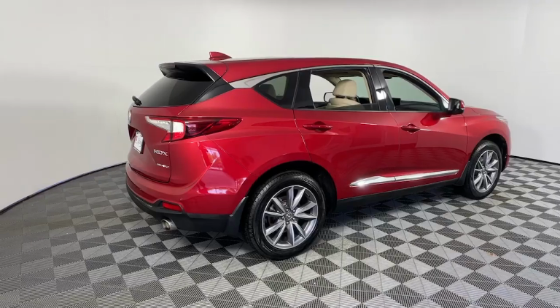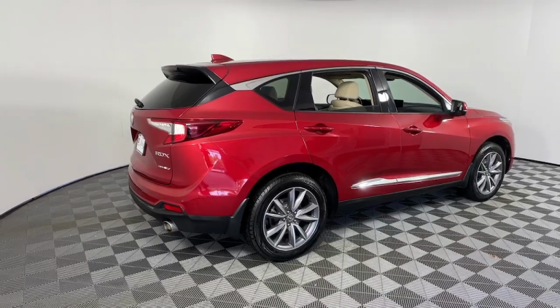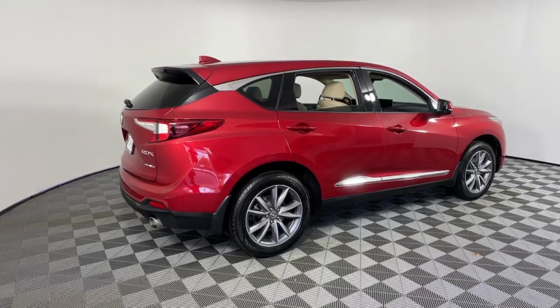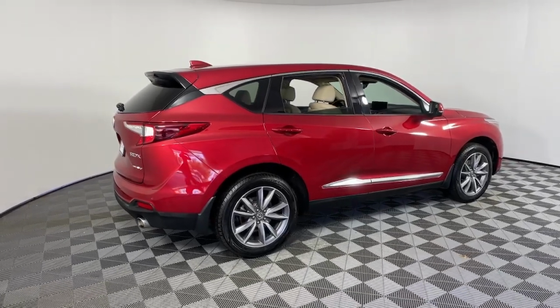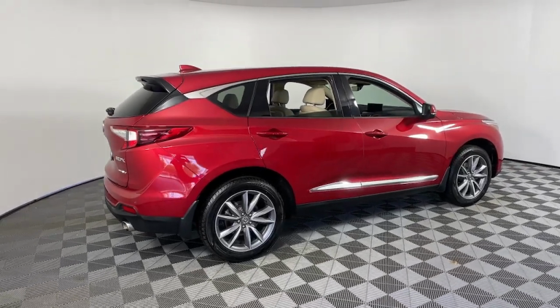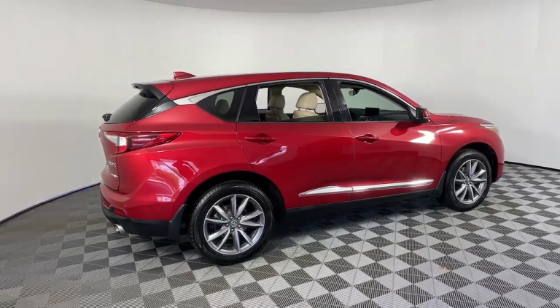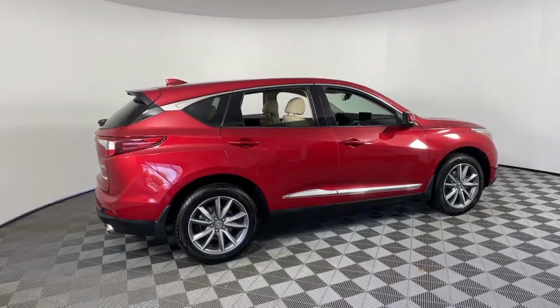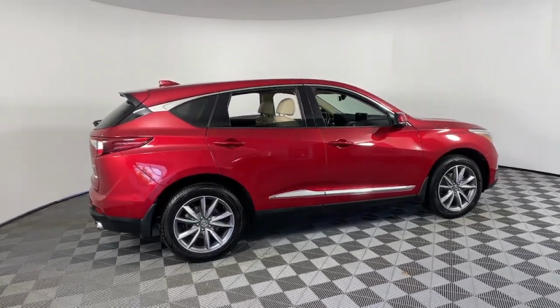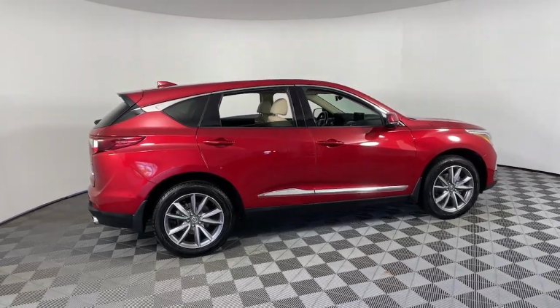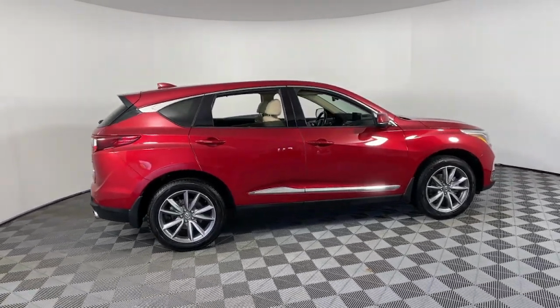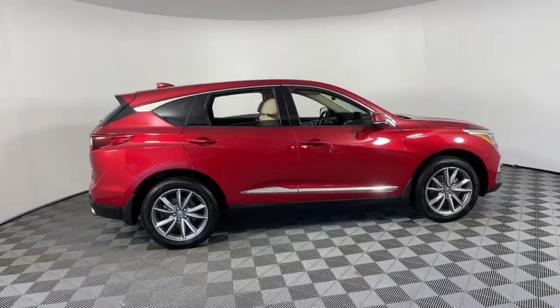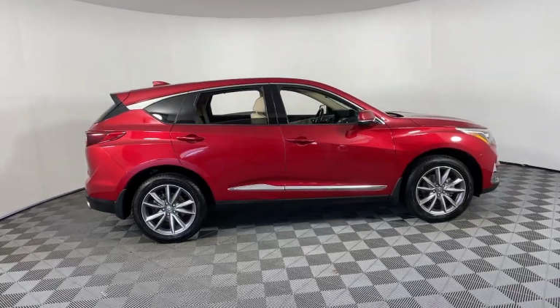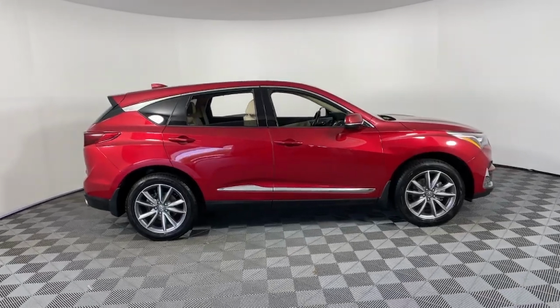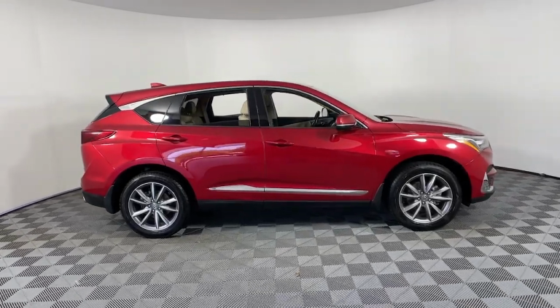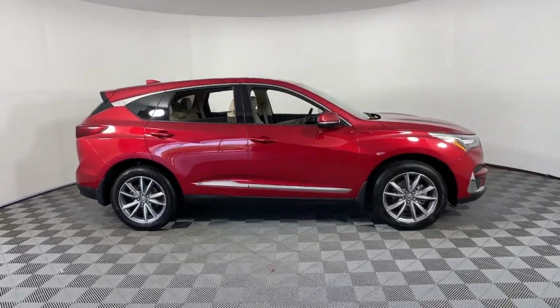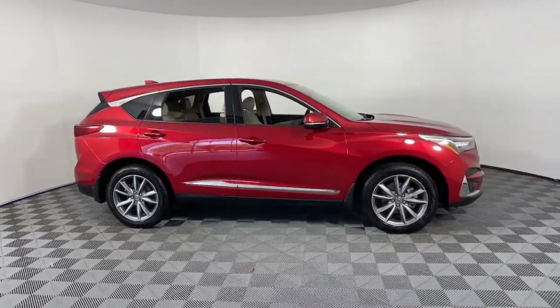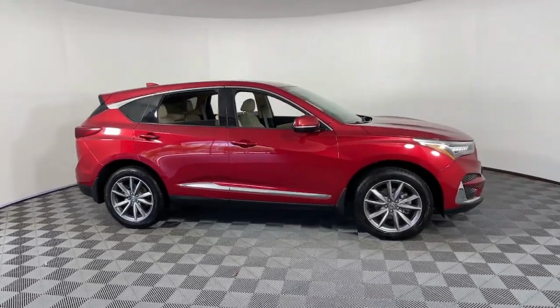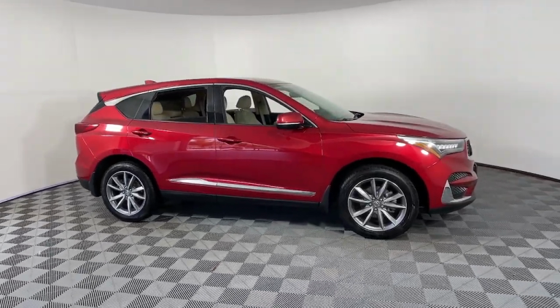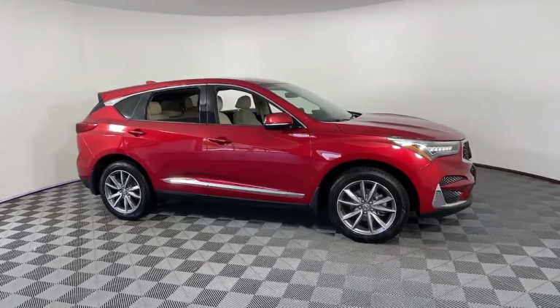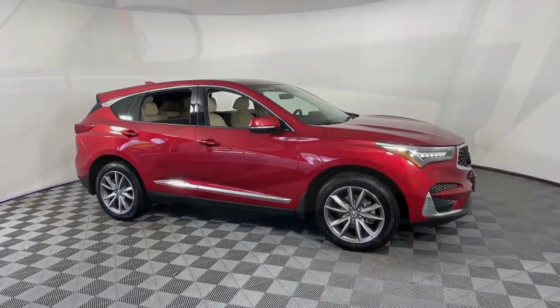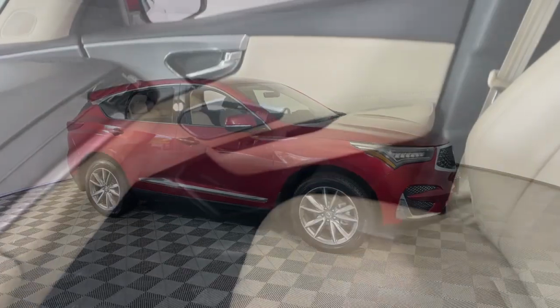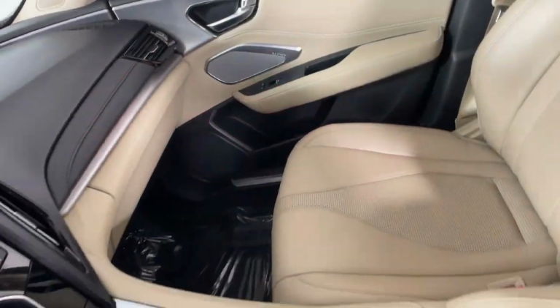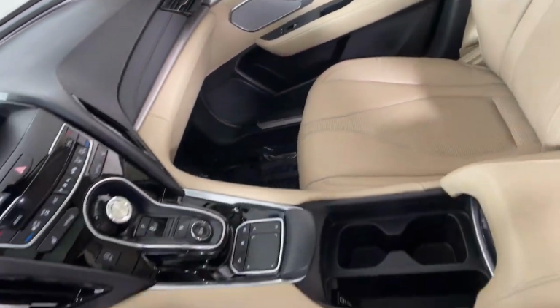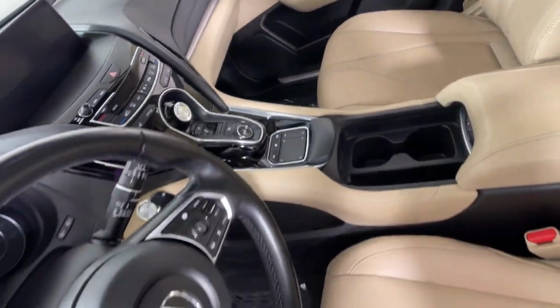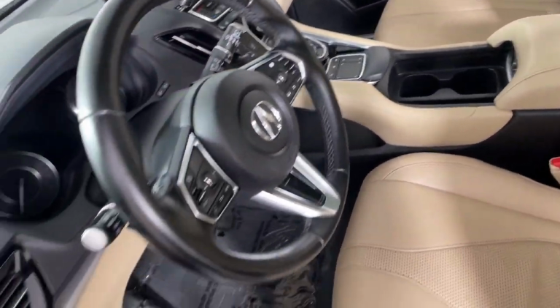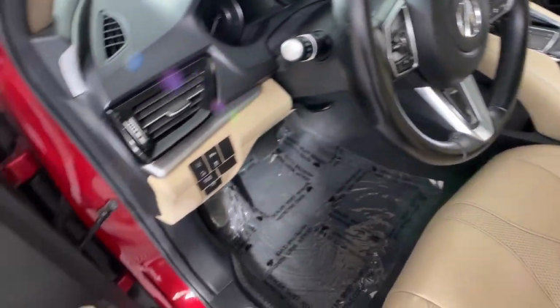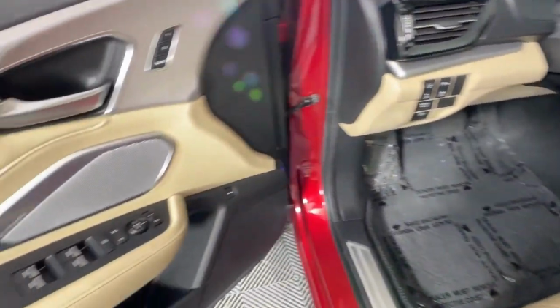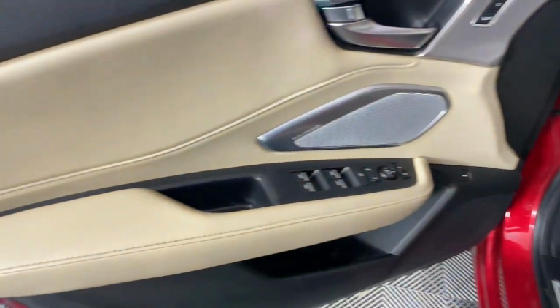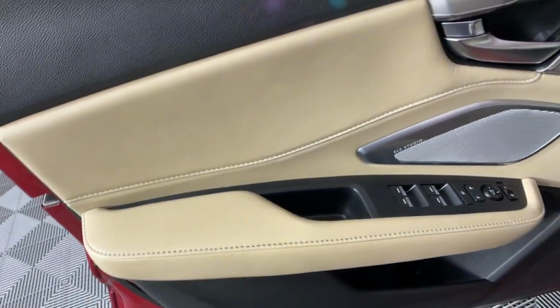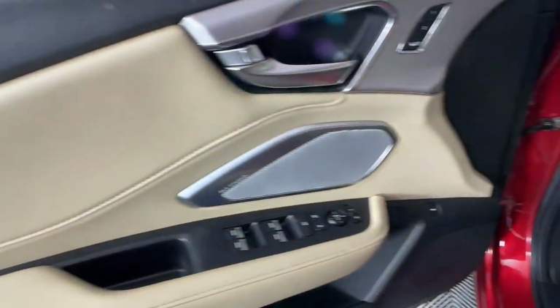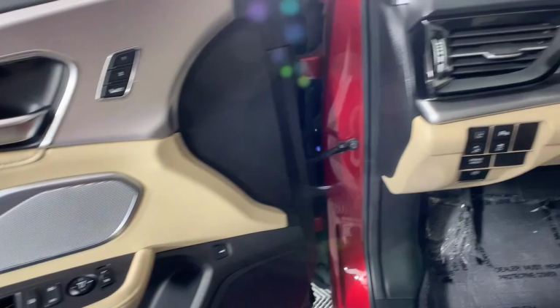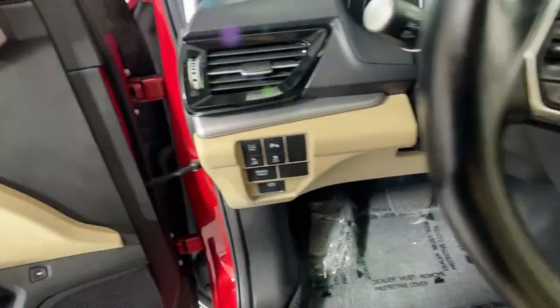You will love the features of this 2021 Acura RDX. This vehicle is an outstanding buy with fewer than 60,000 miles on the odometer. Torn between luxury and high performance? Get both in the RDX.